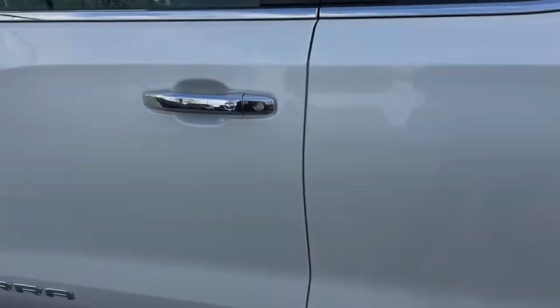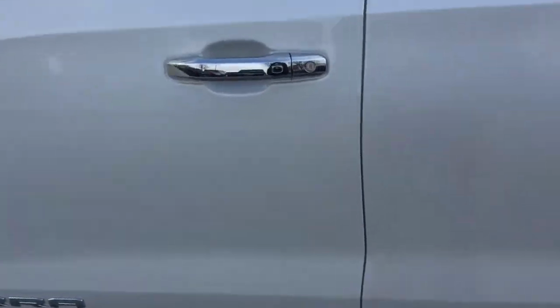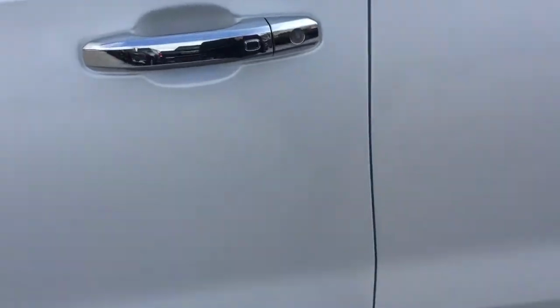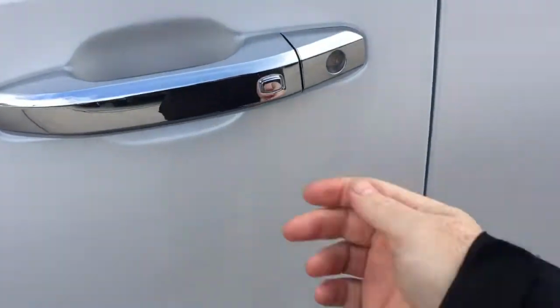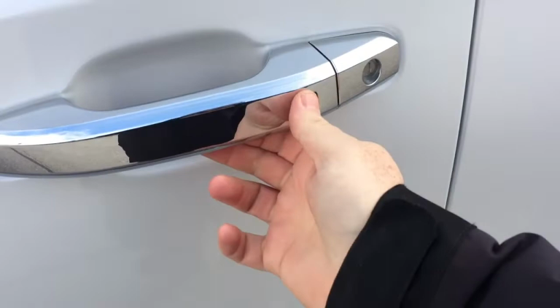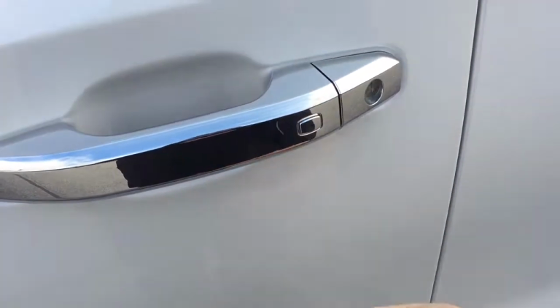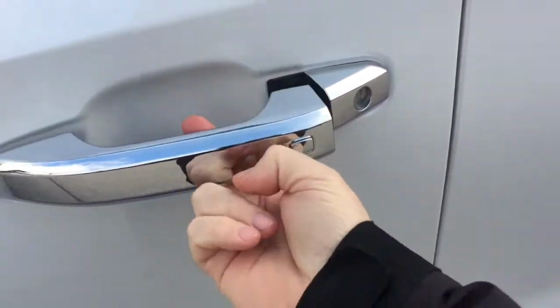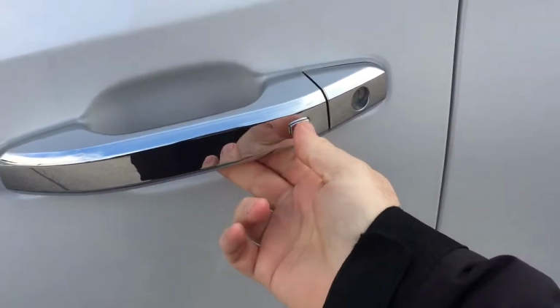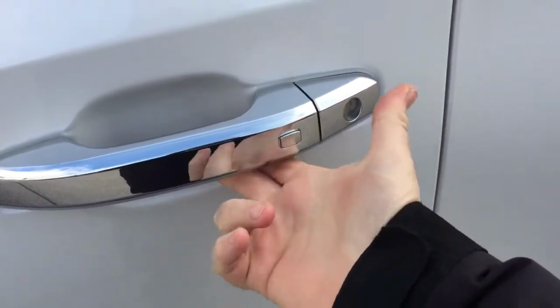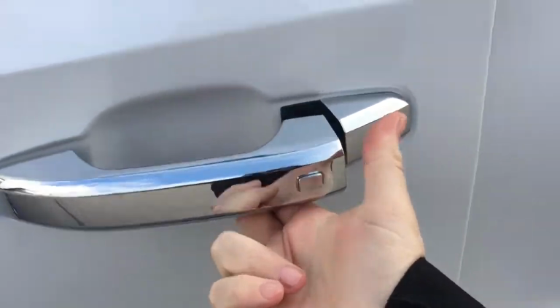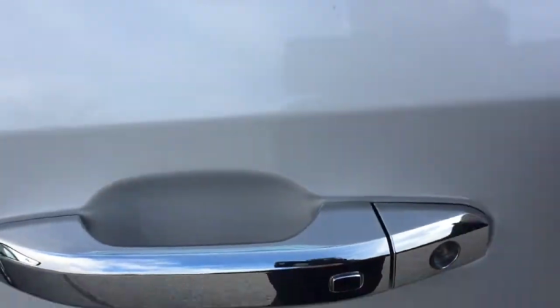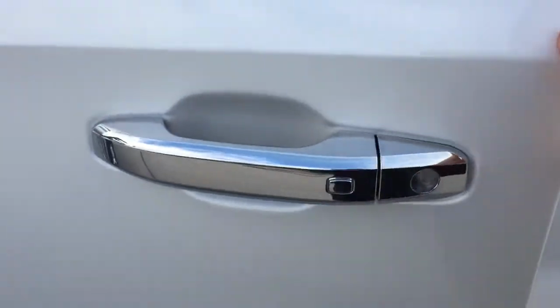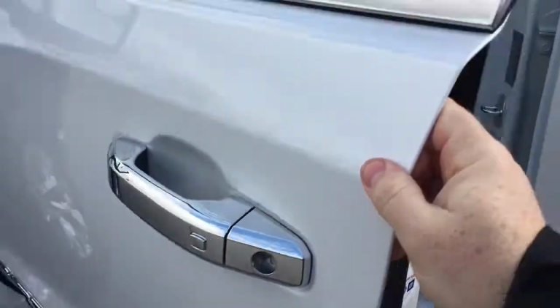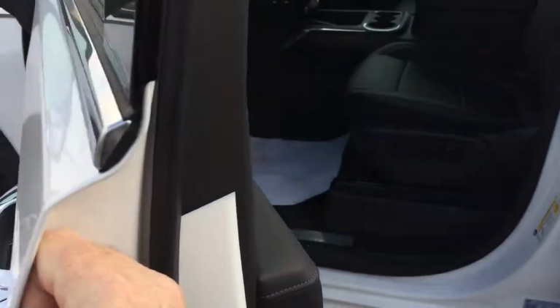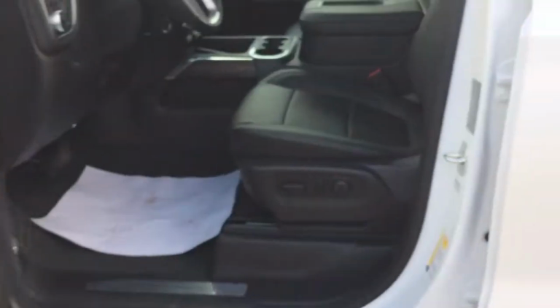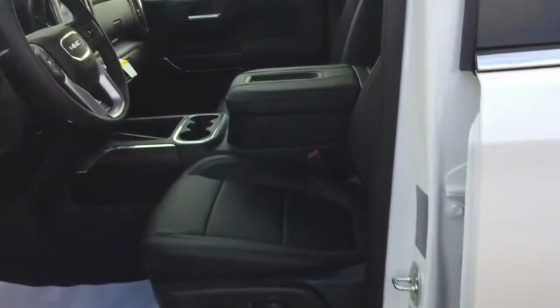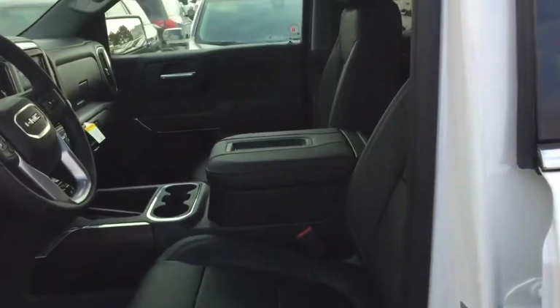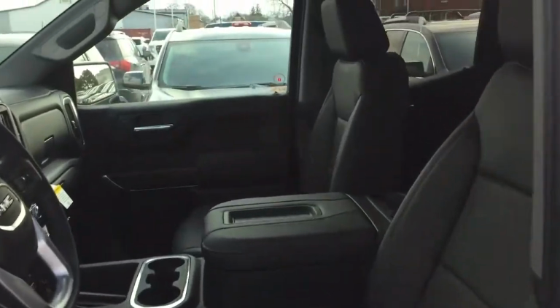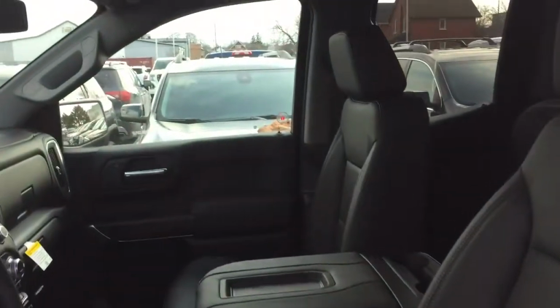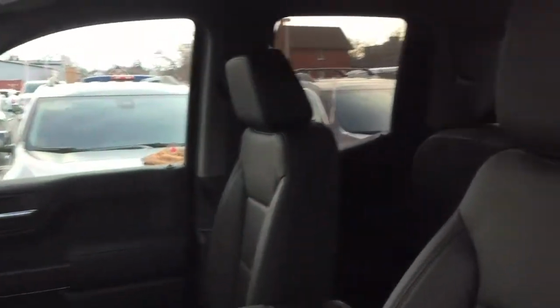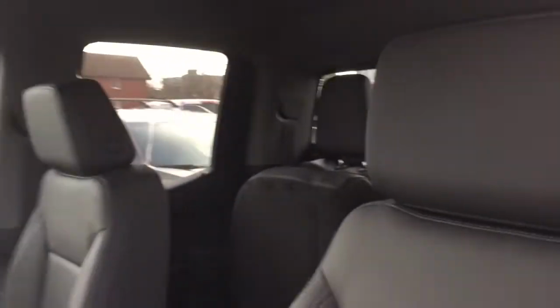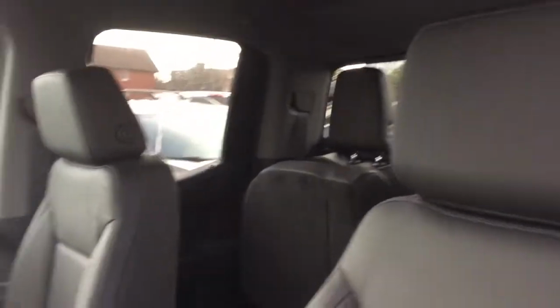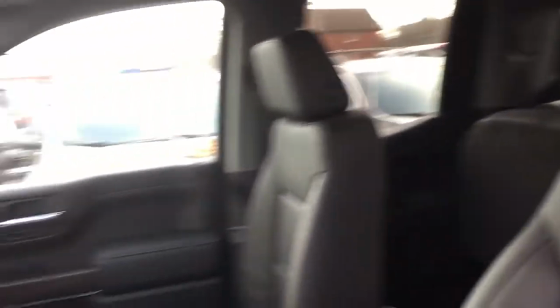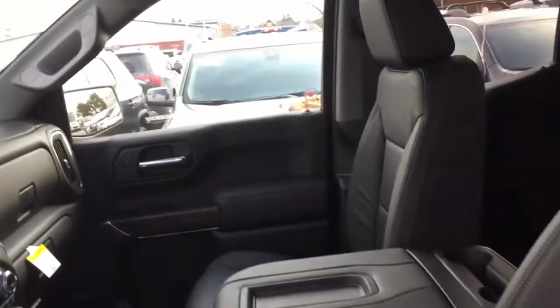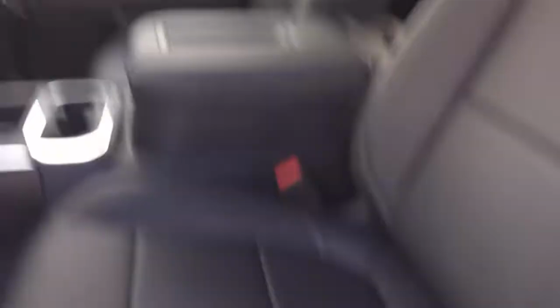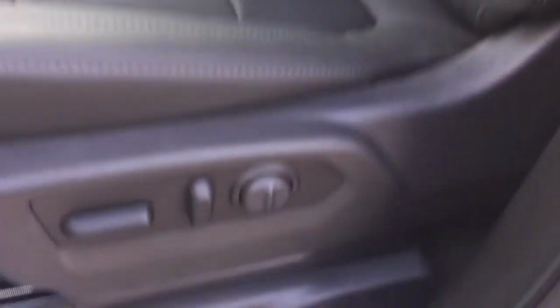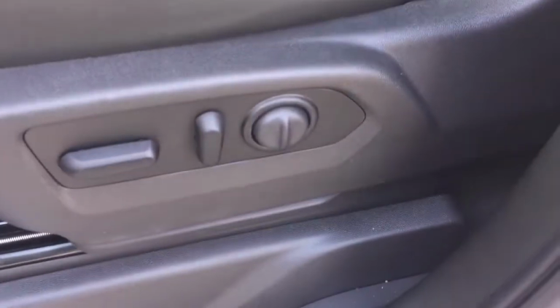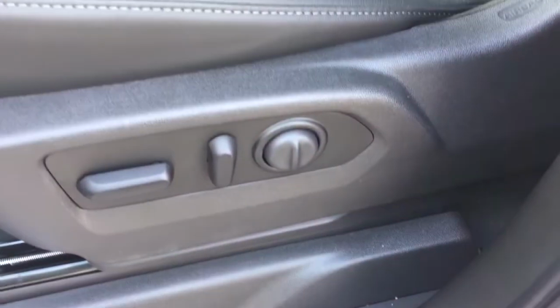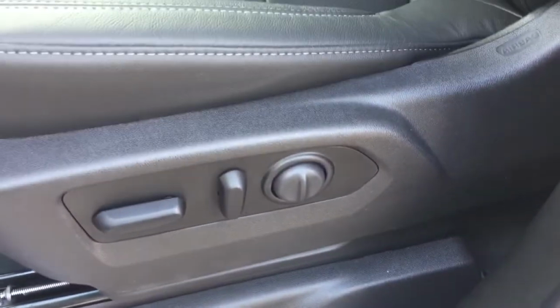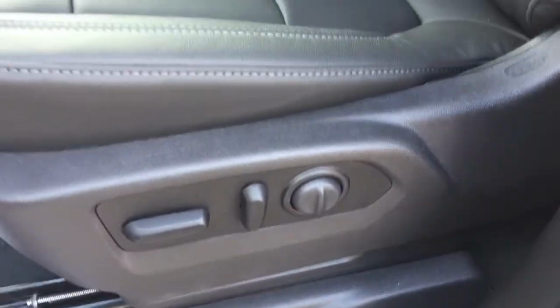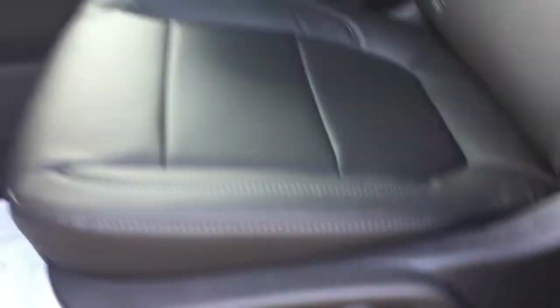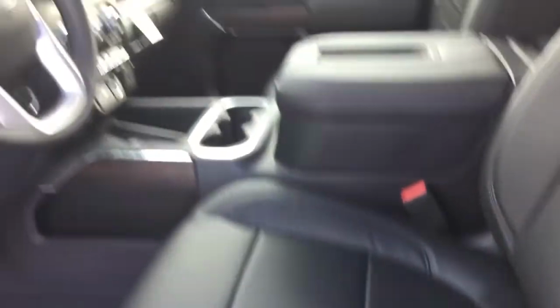You also have the Smart Key Access System on all four doors, so you can lock and unlock just like so. Beautiful all-leather upholstery throughout, perforated leather seating, and a power driver-adjustable seat with lumbar supports.